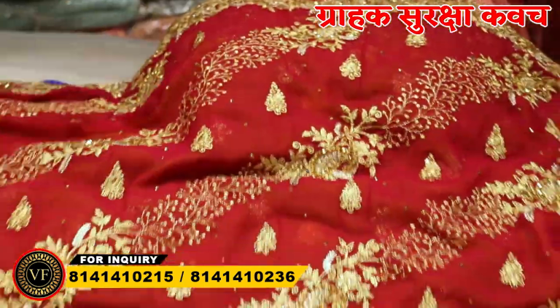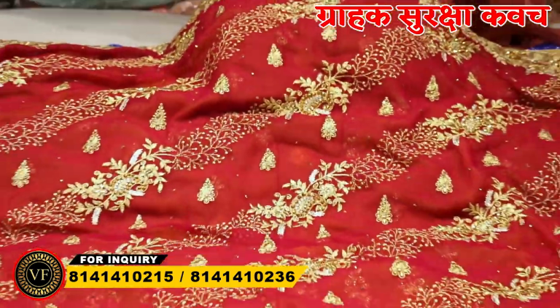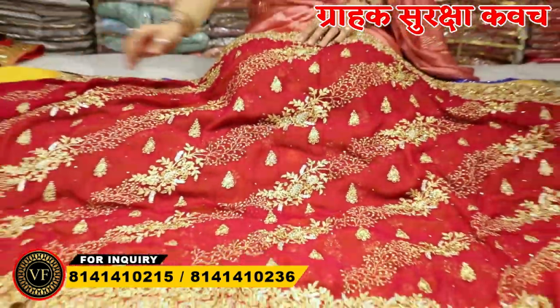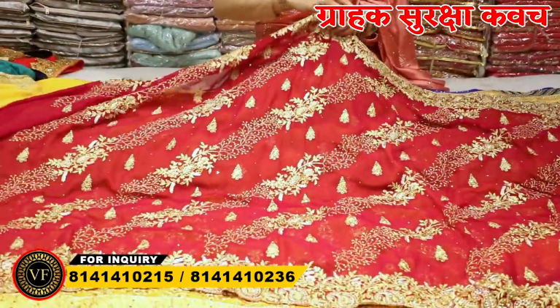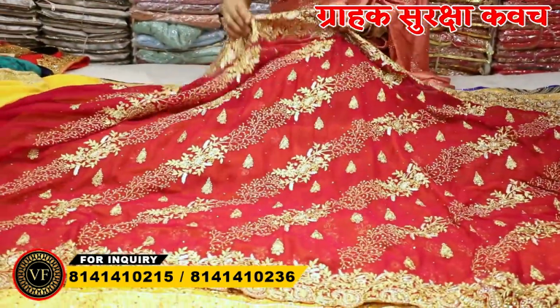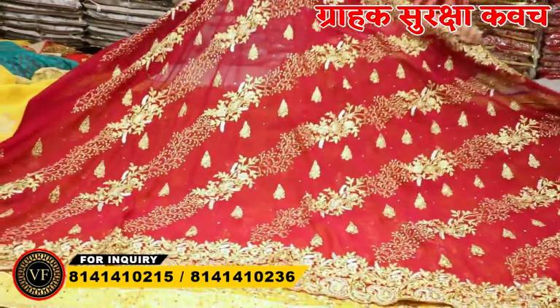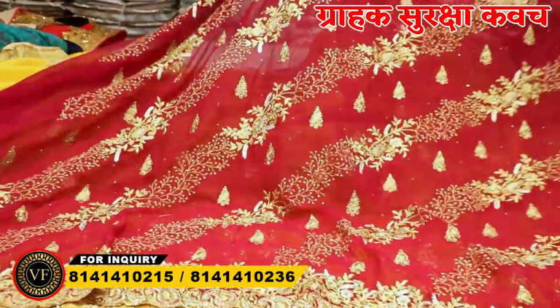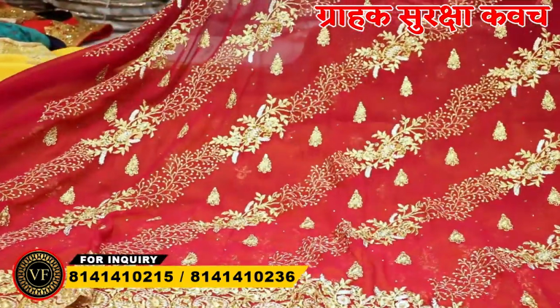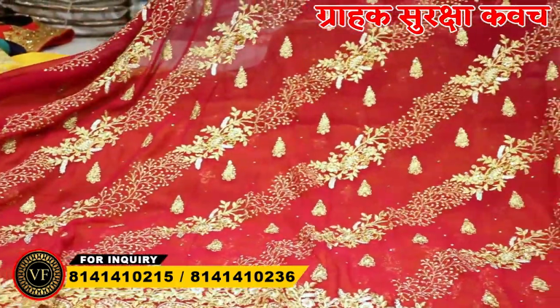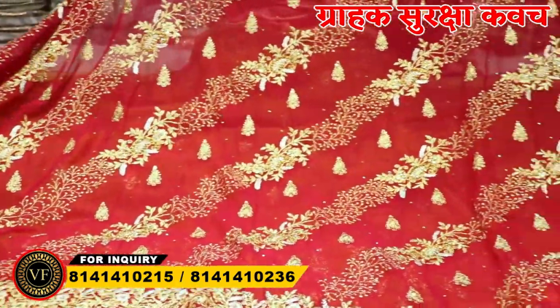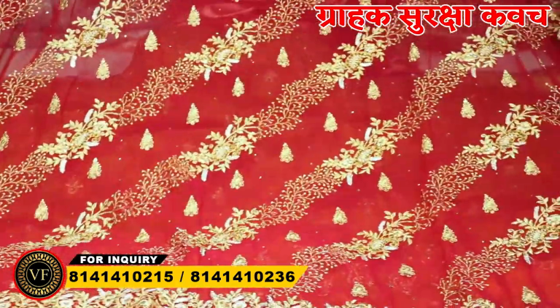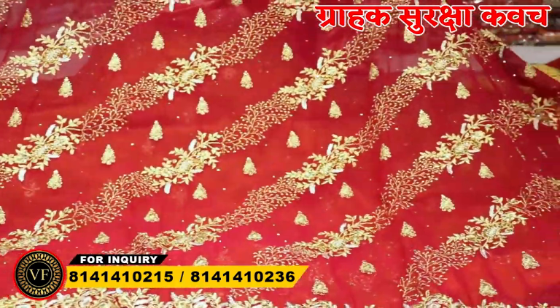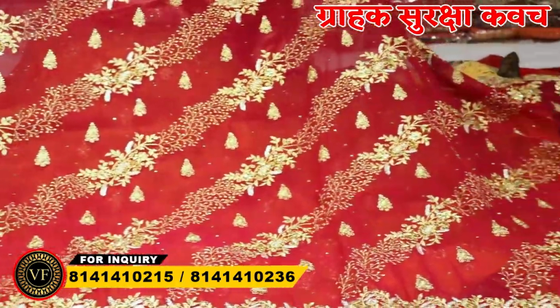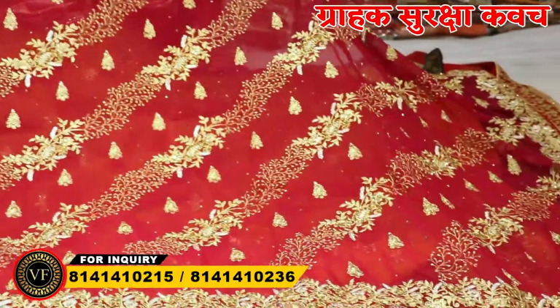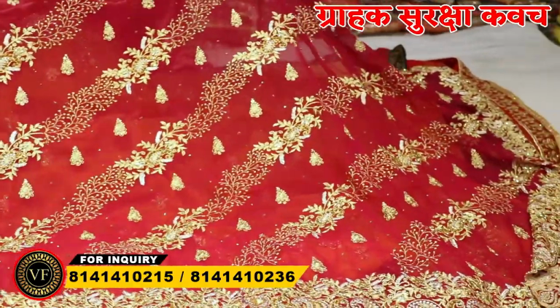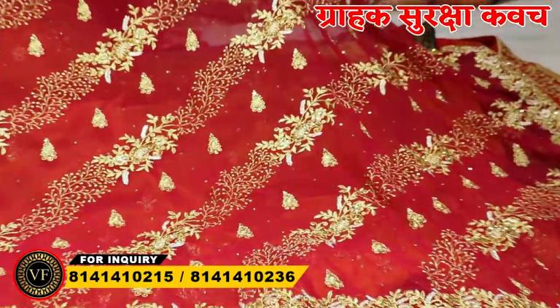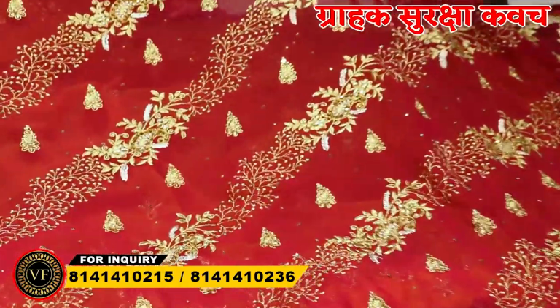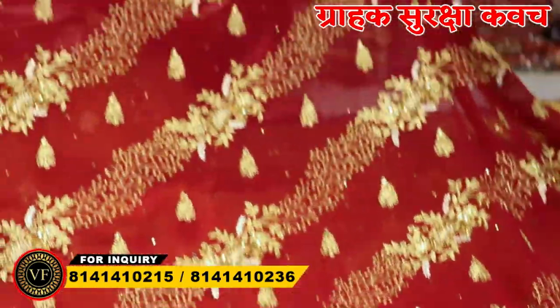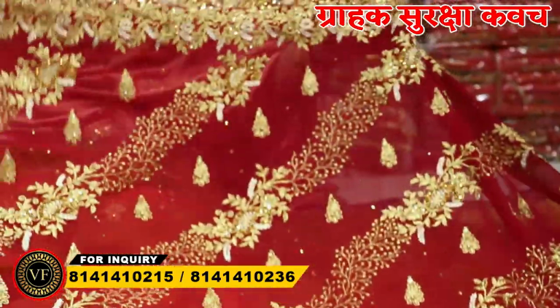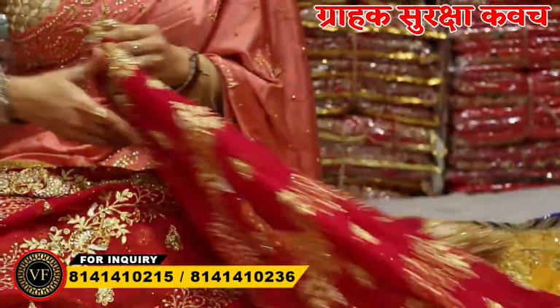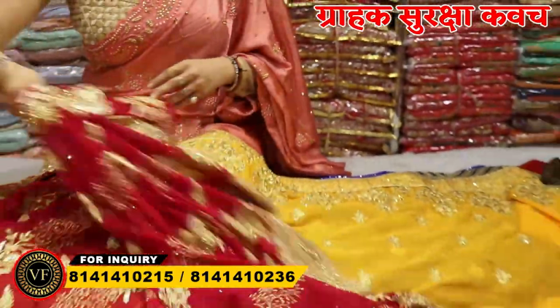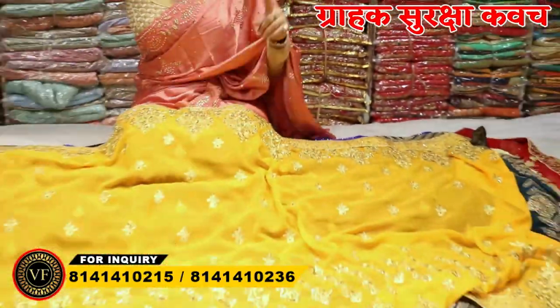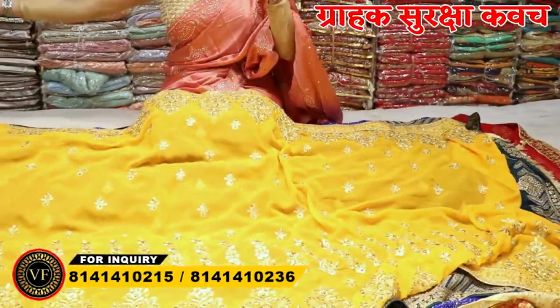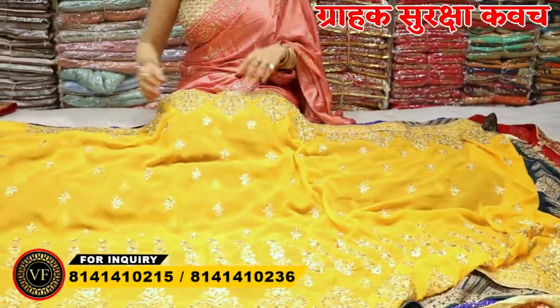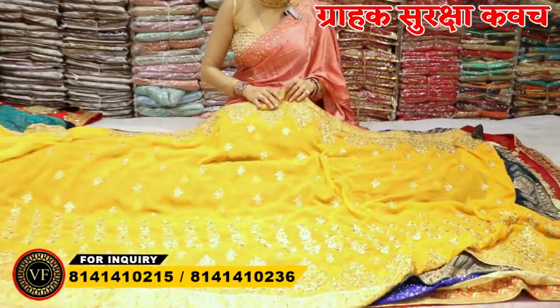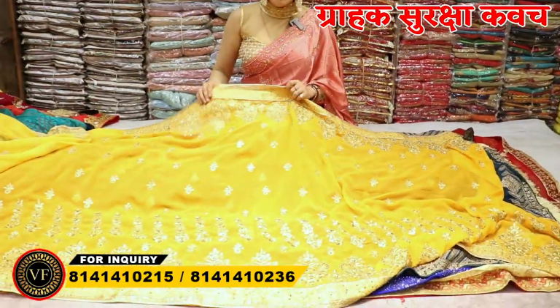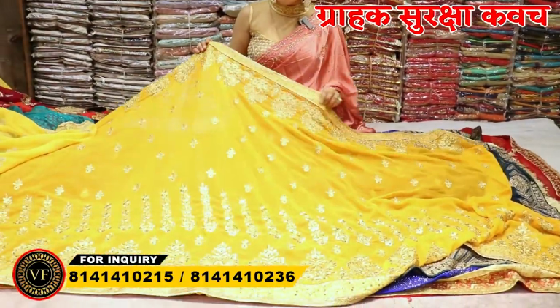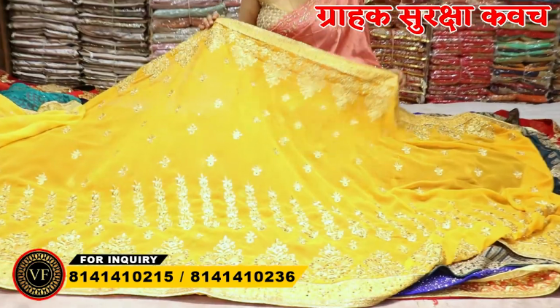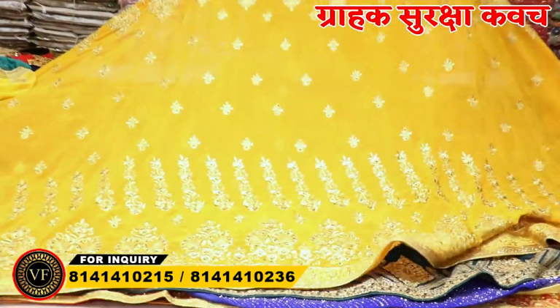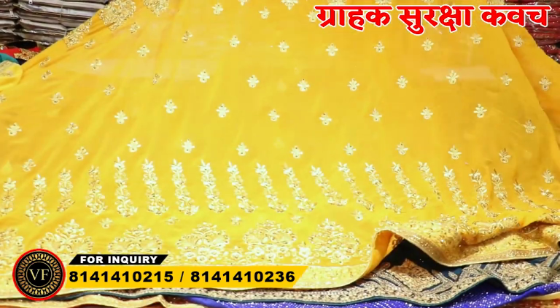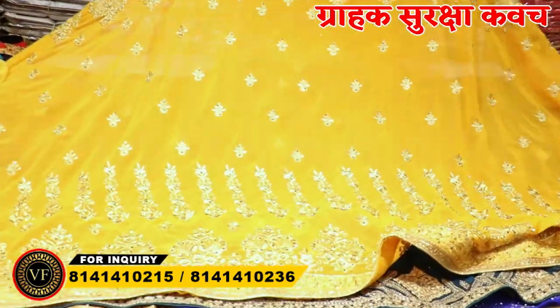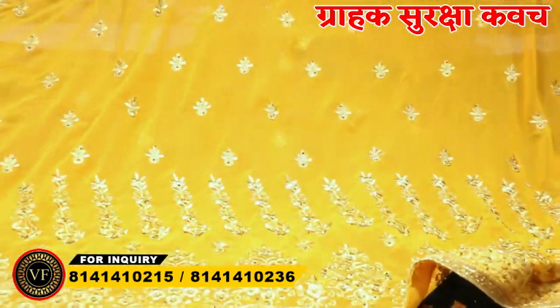Listen to the most important thing. If you want to visit Vijay Fashion, you will have to come here in person. There is no online order facility. Especially for single pieces, please don't call or message, because single-piece business is not available here.